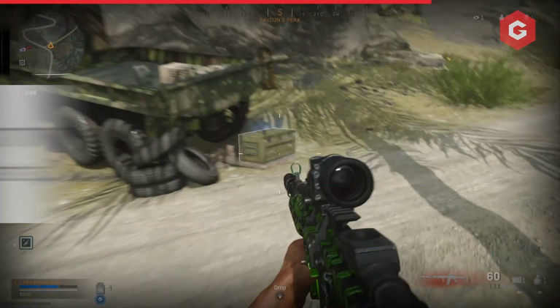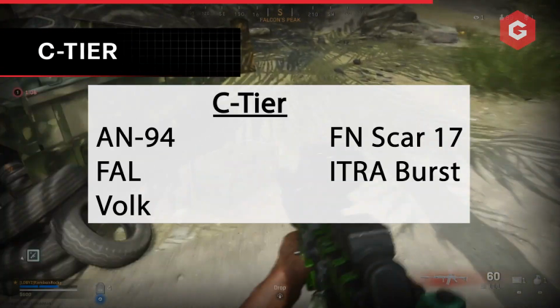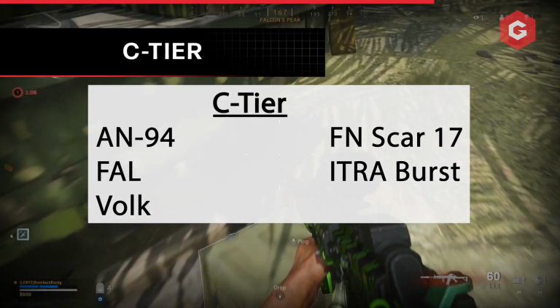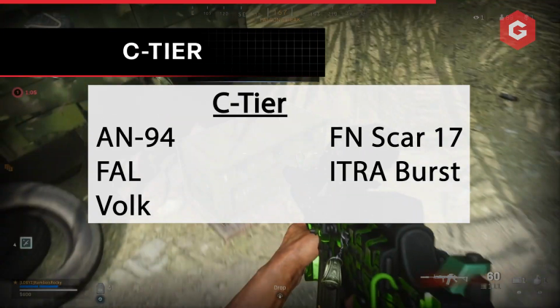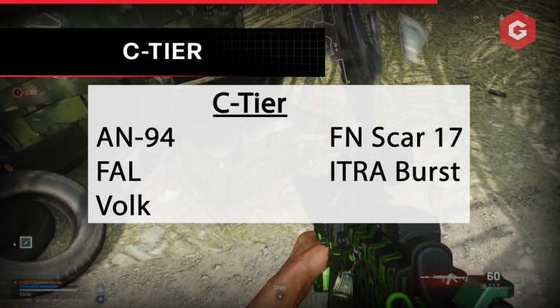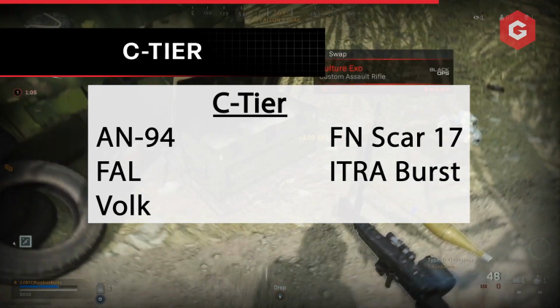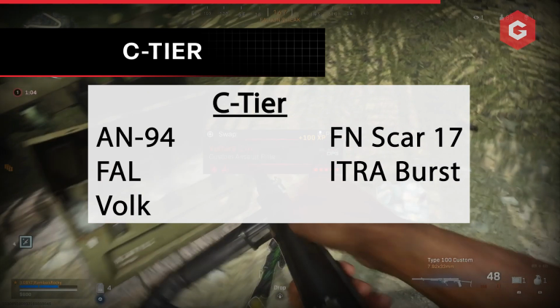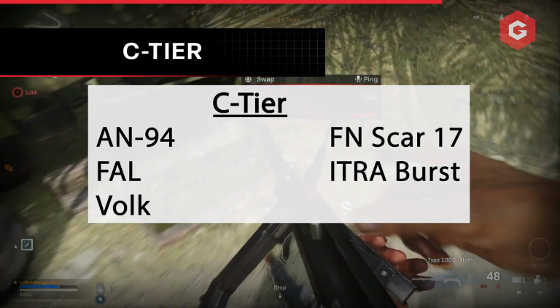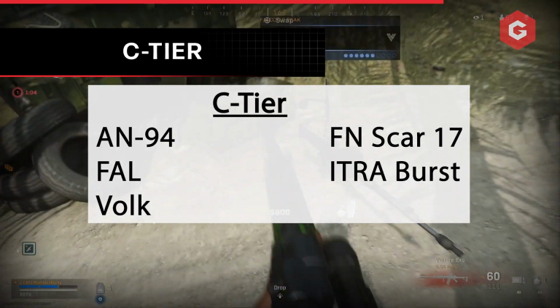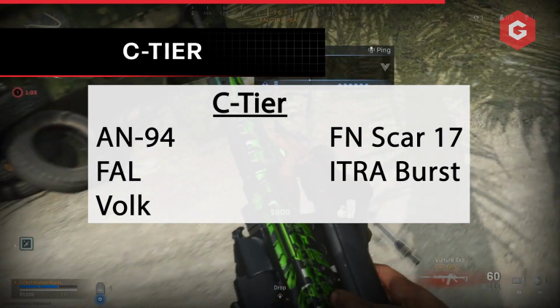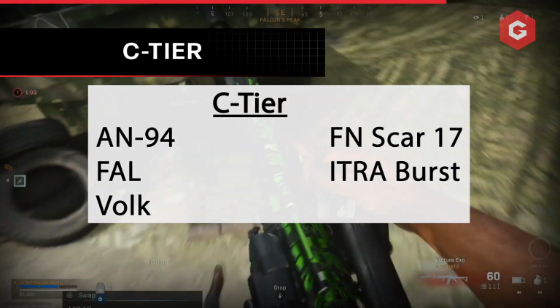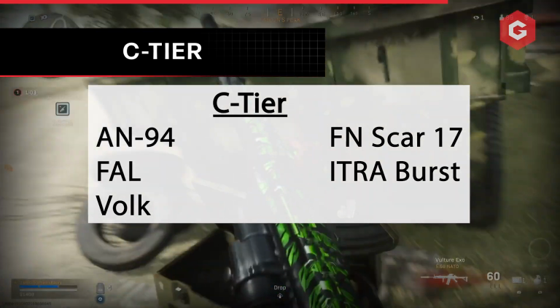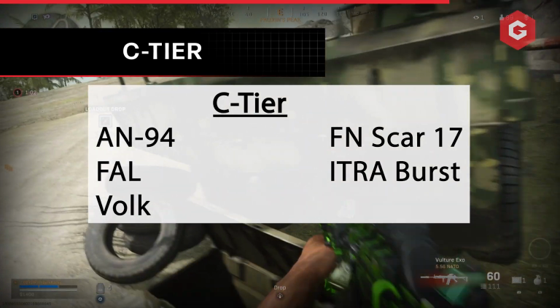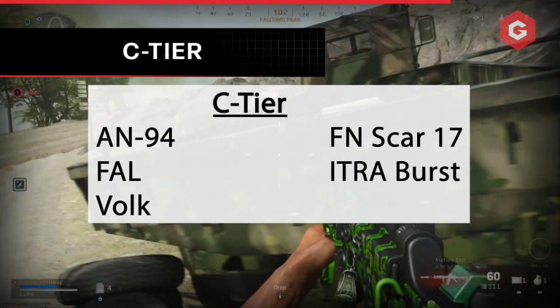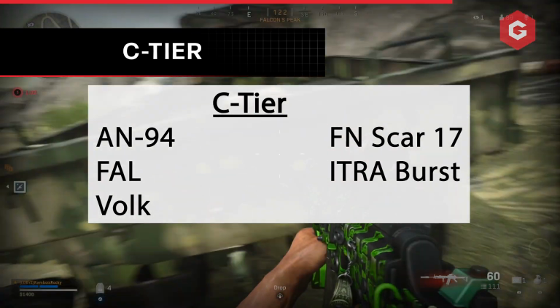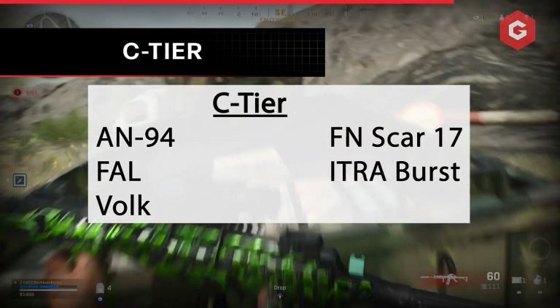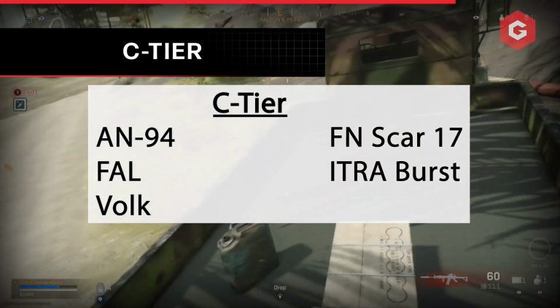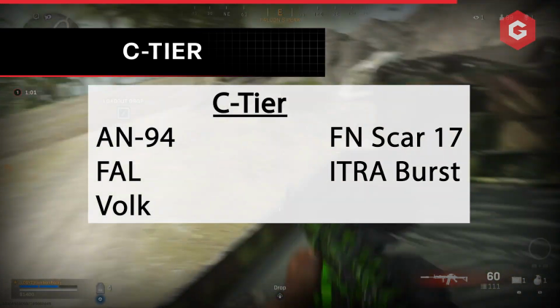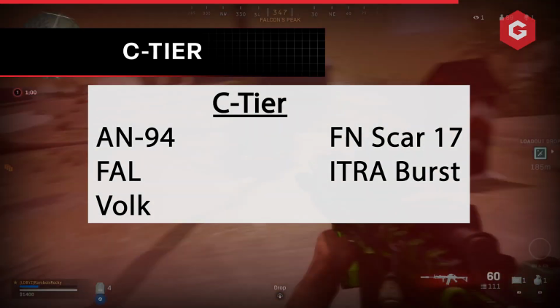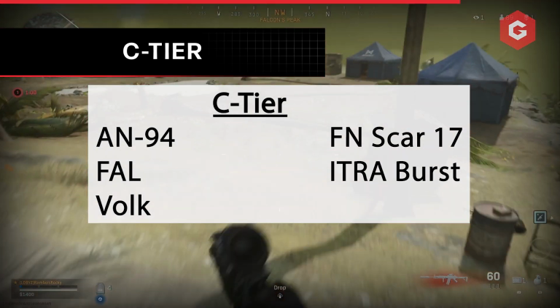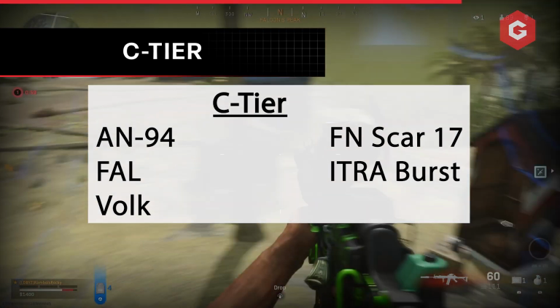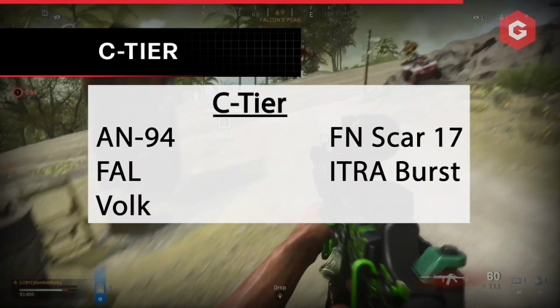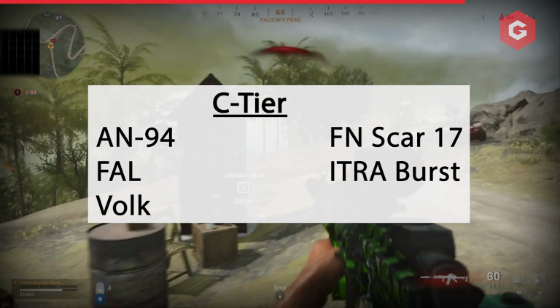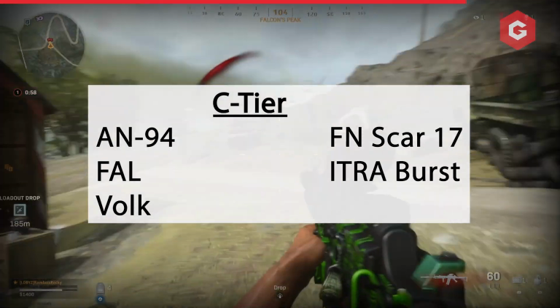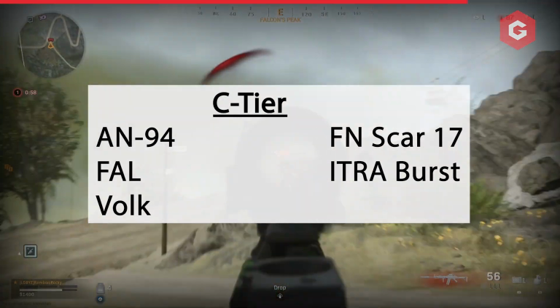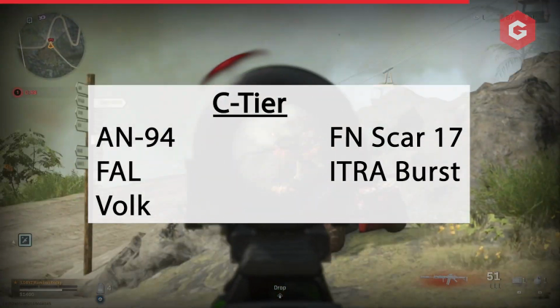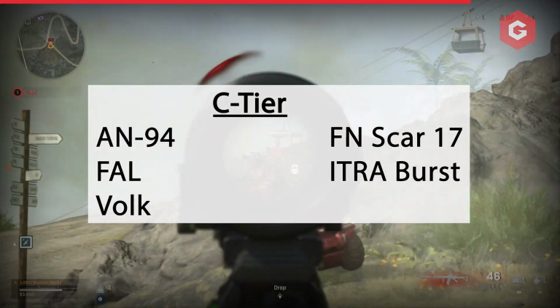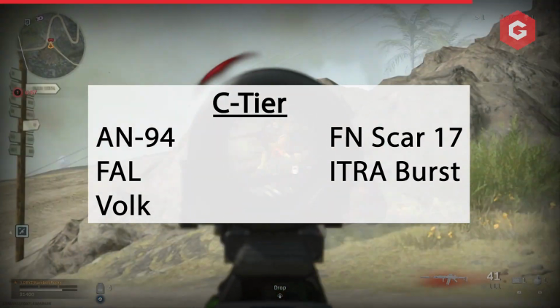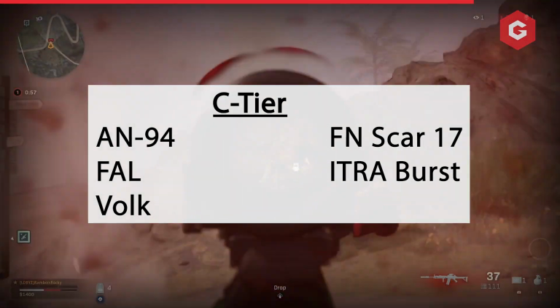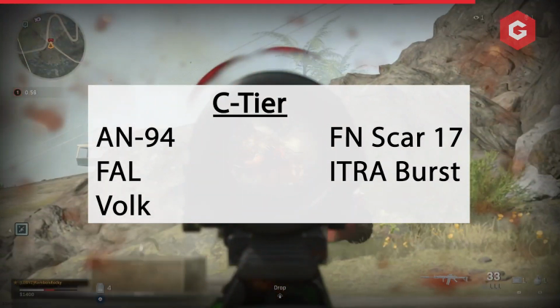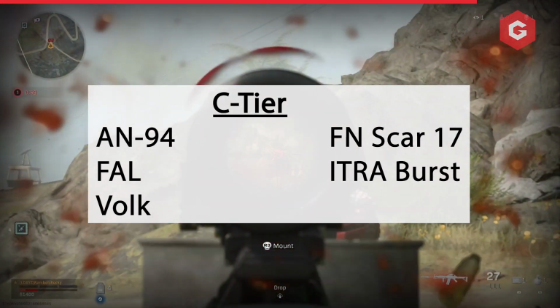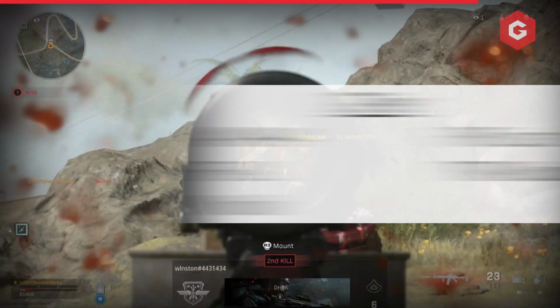These weapons never really set the meta on fire with any of their attributes, which is why they're so far down the list. There could be instances where the likes of the Fallon Scar are useful, but we recommend avoiding them for something else higher up the list.